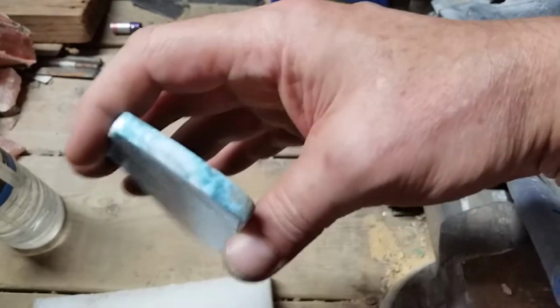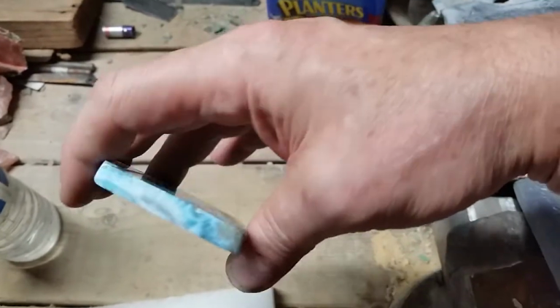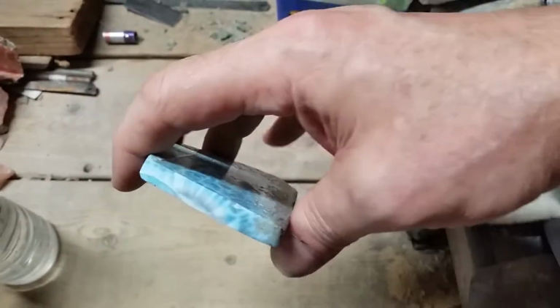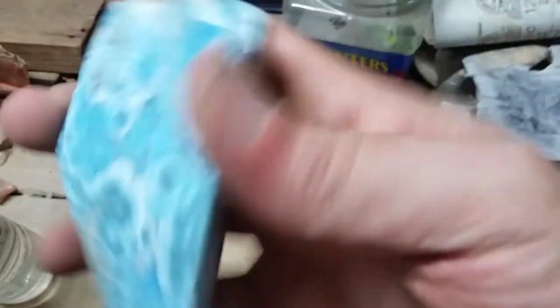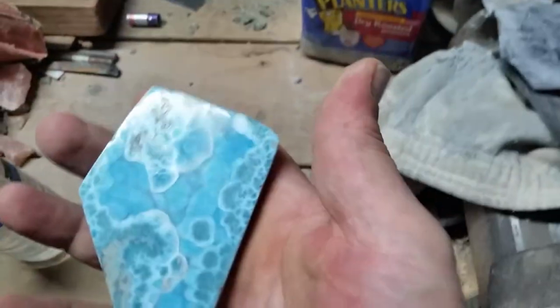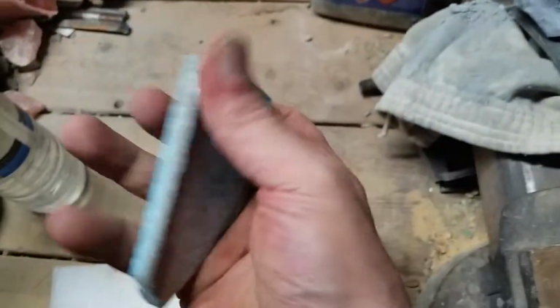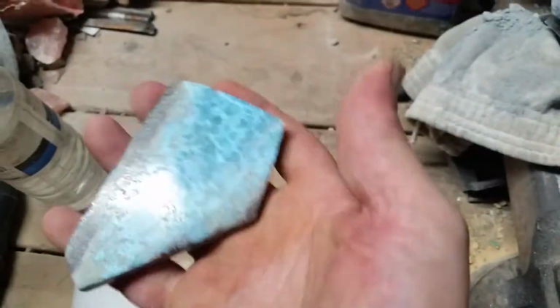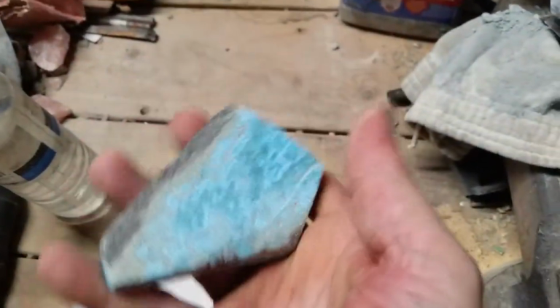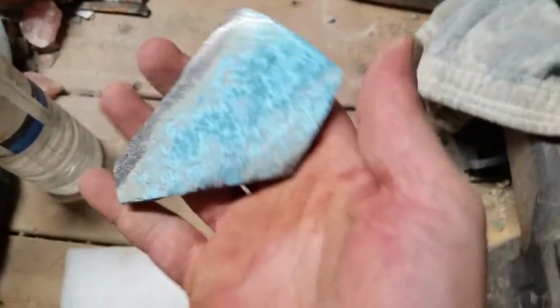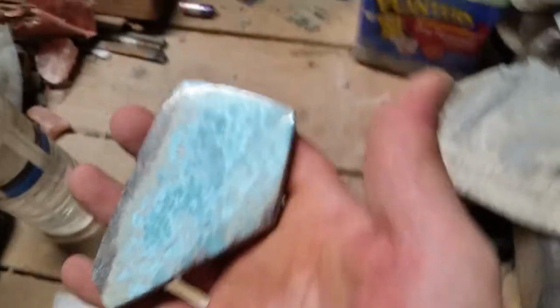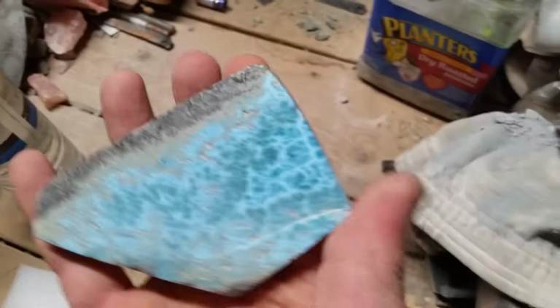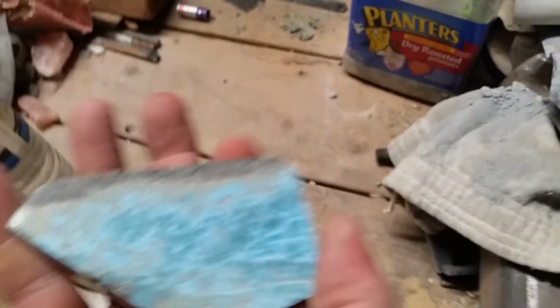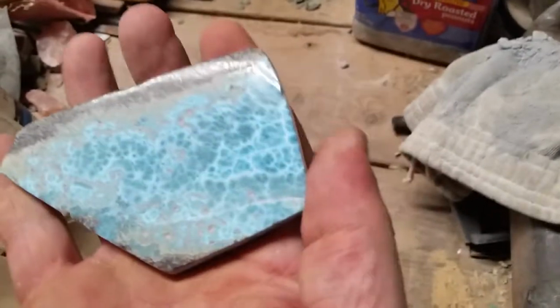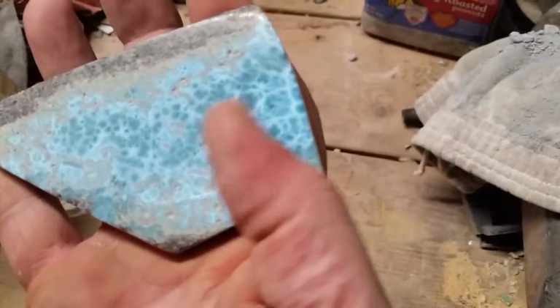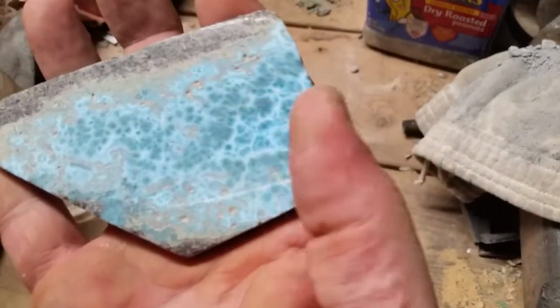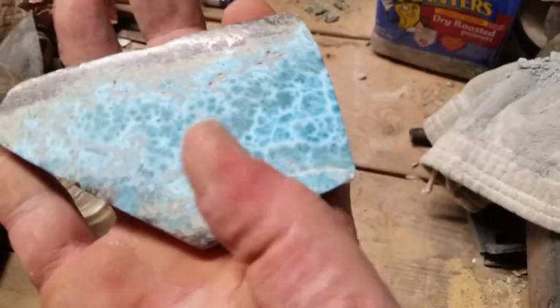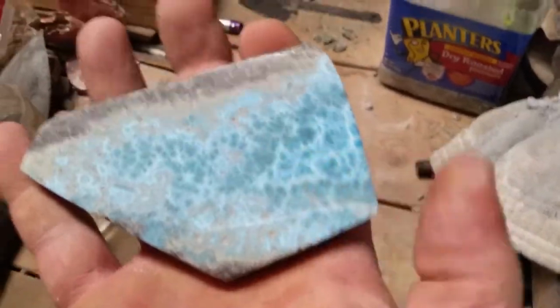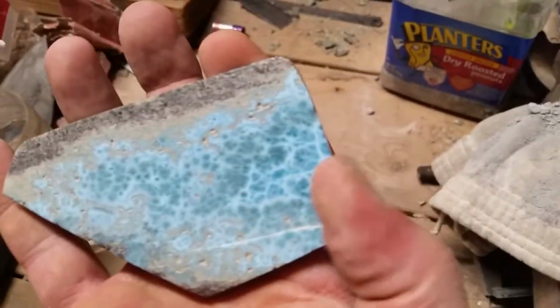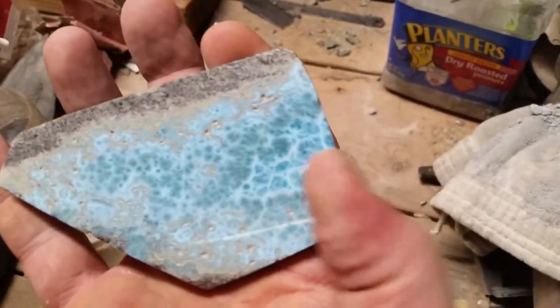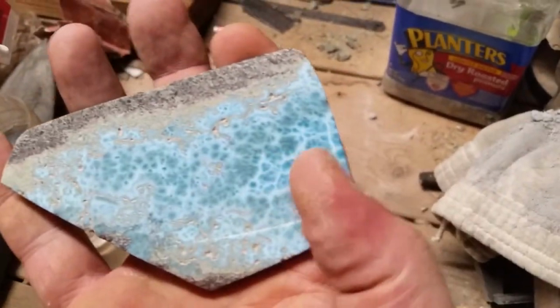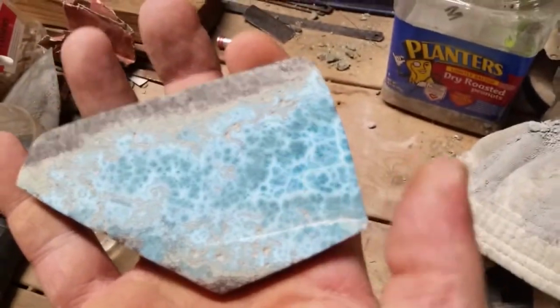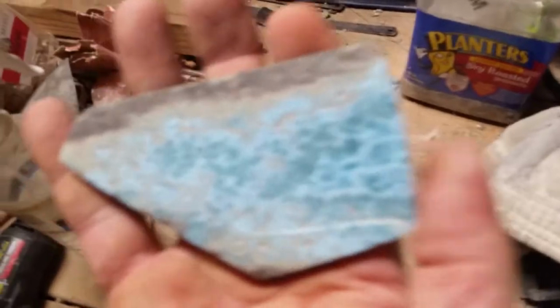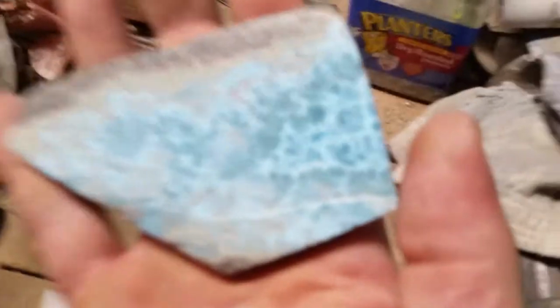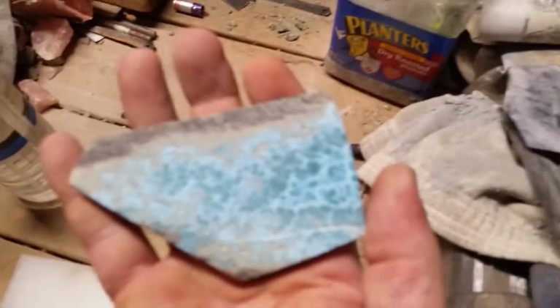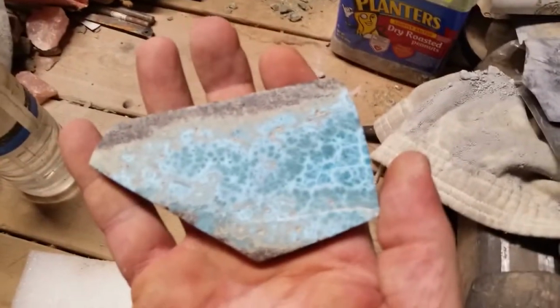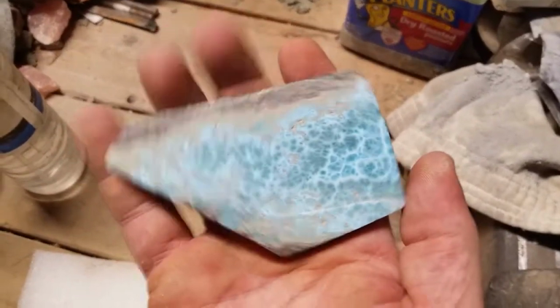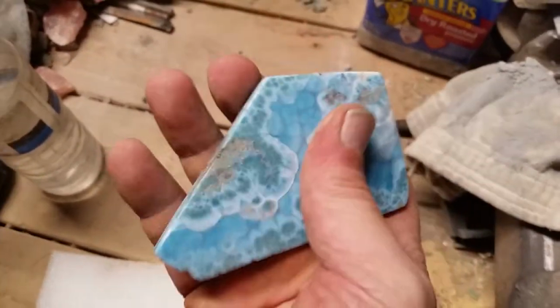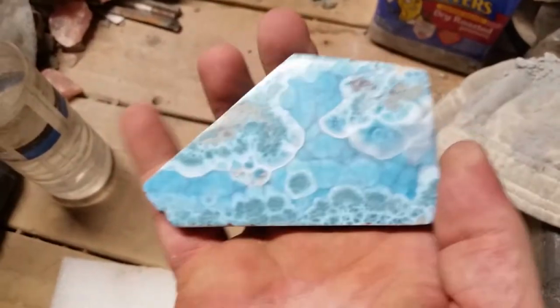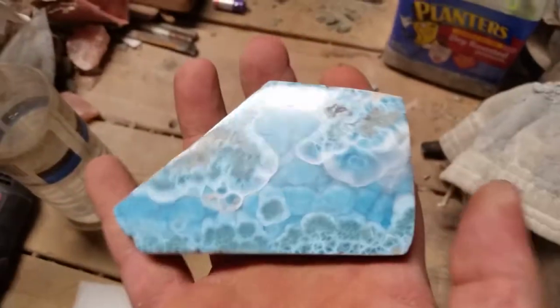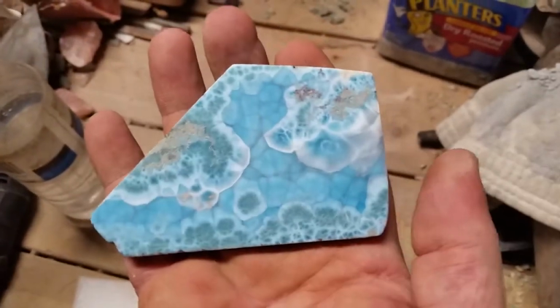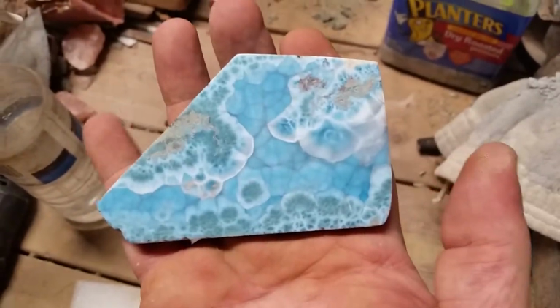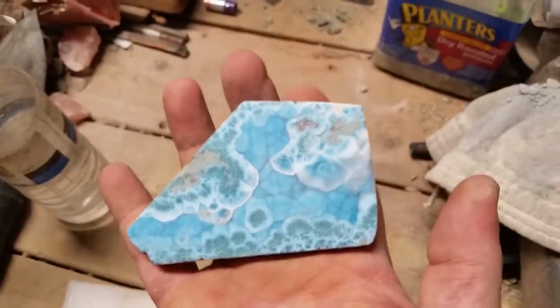This is the other side. Still really pretty with some of this tight blue webbing in there, but still no comparison to this side here.